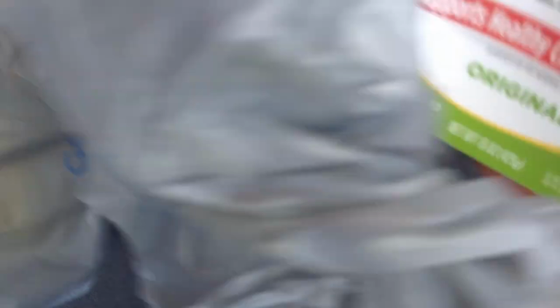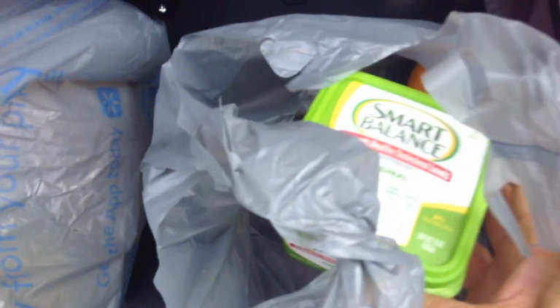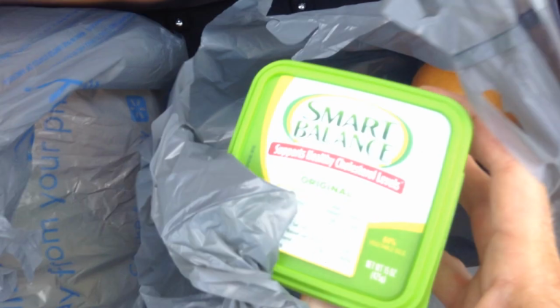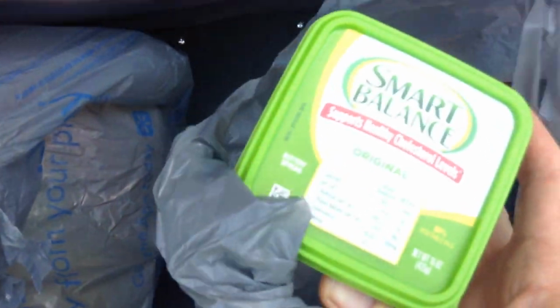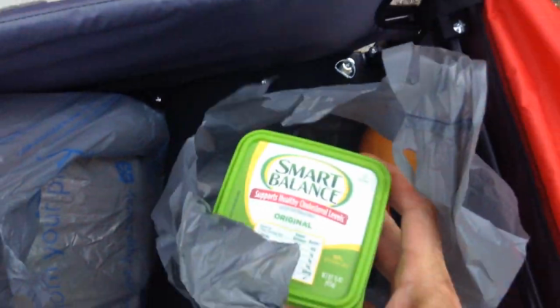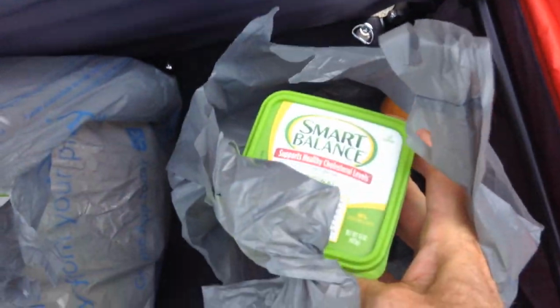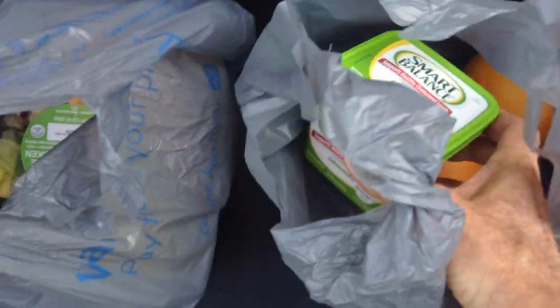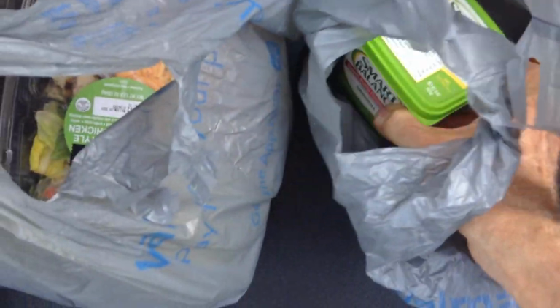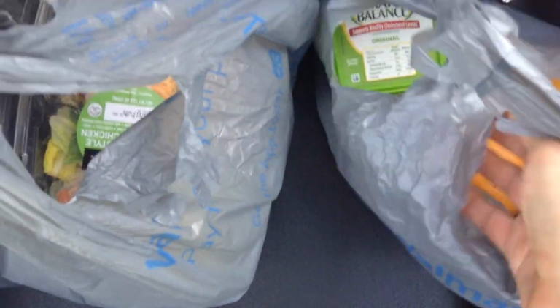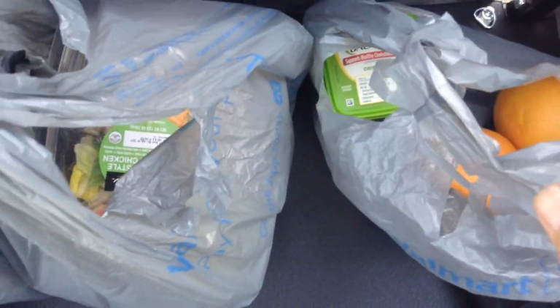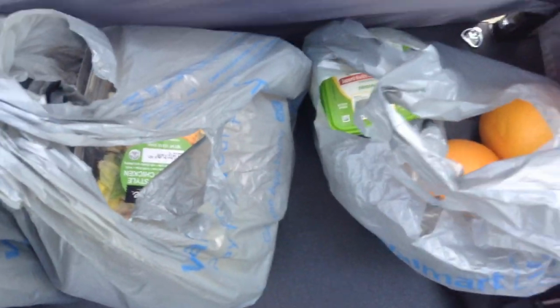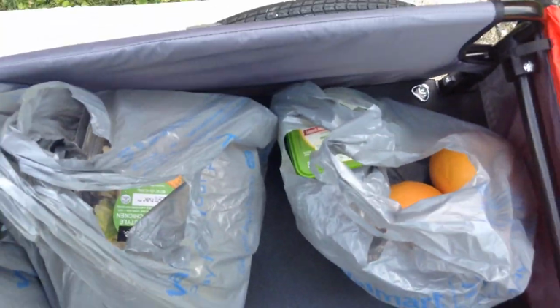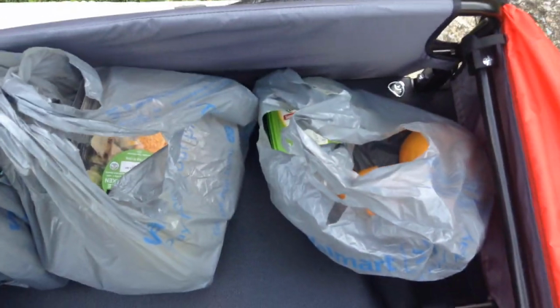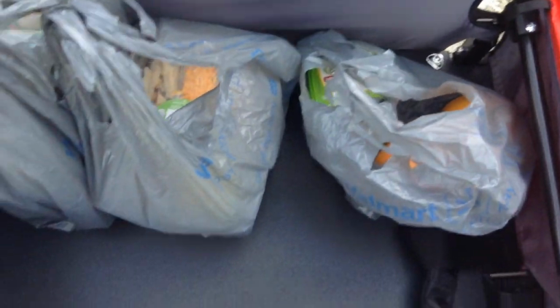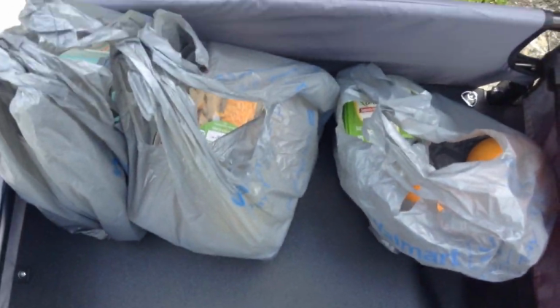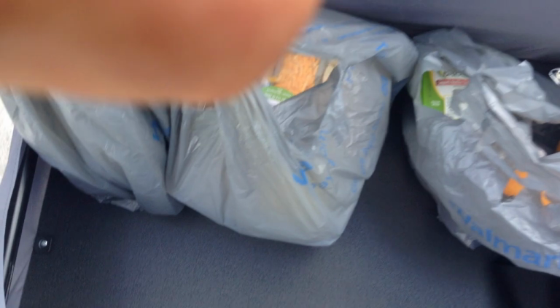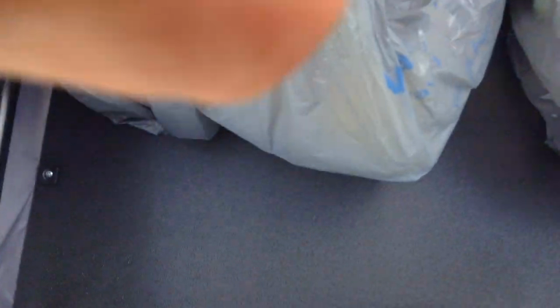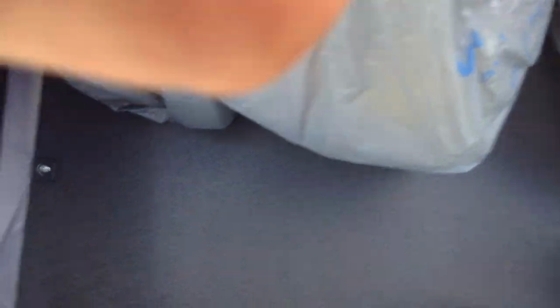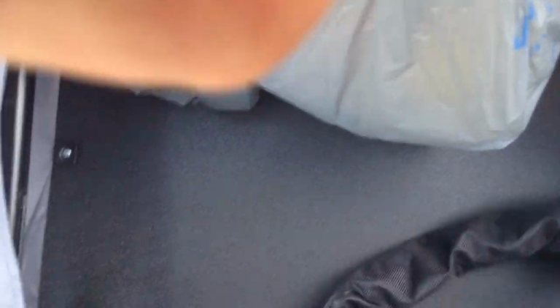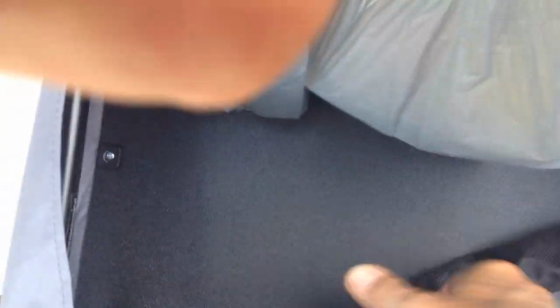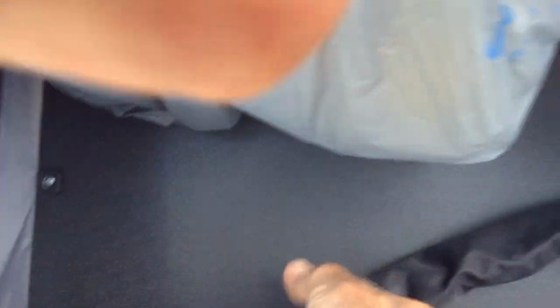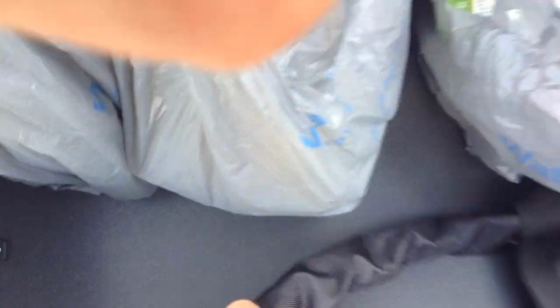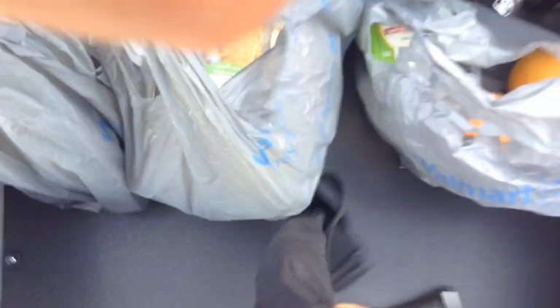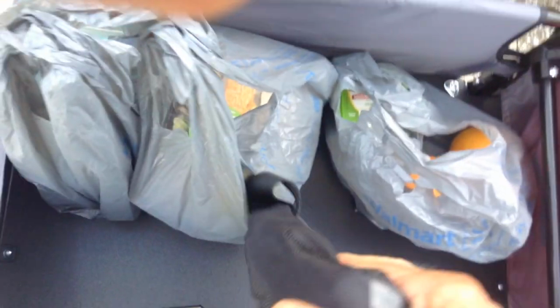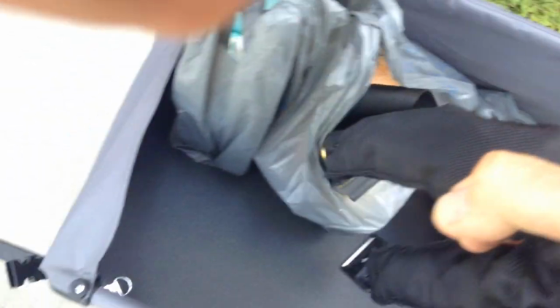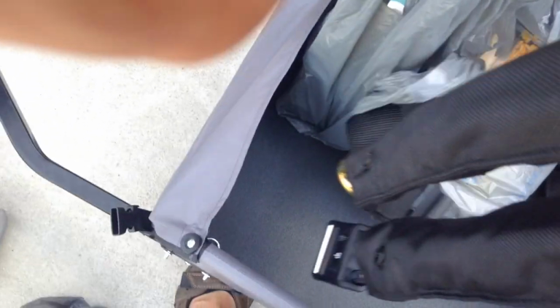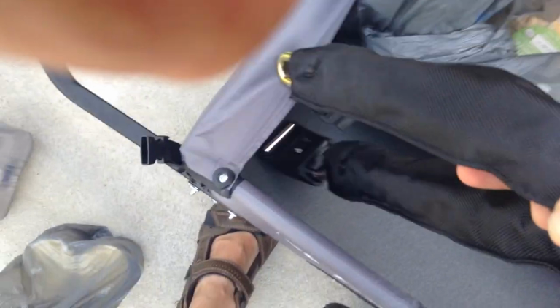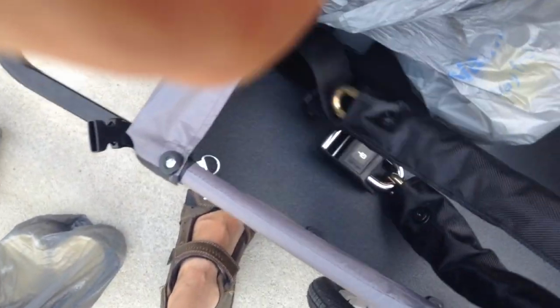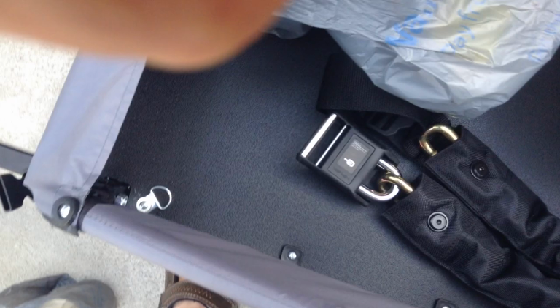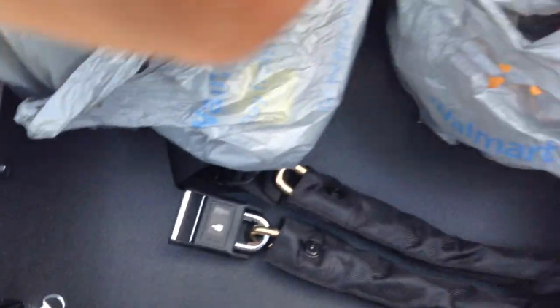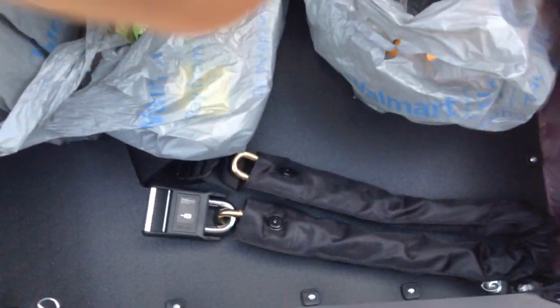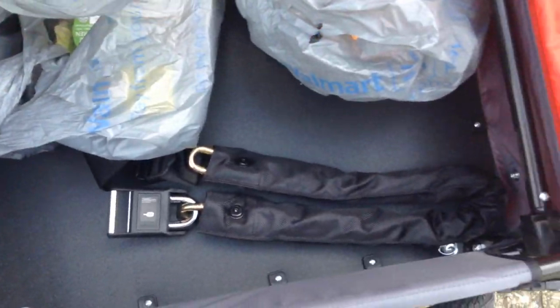And a tub of Smart Balance butter — we'll call it butter. I know it's not really butter, but that's what we'll call it. And of course, the monster heavy hip lock gold bike lock.